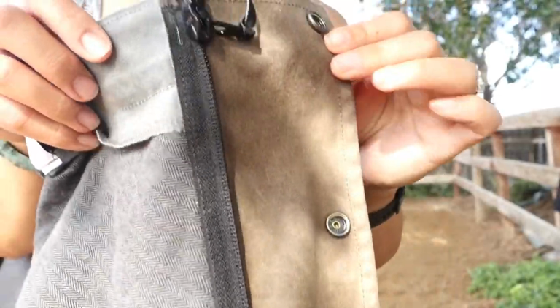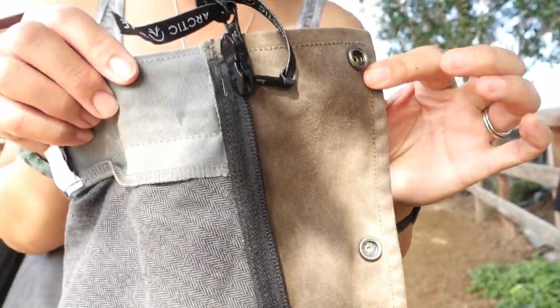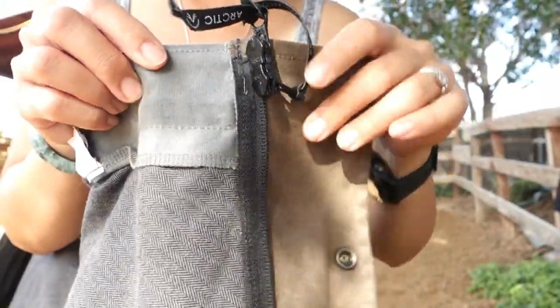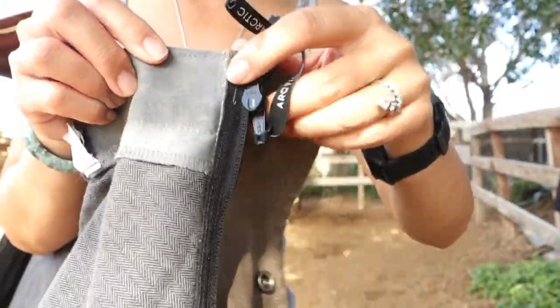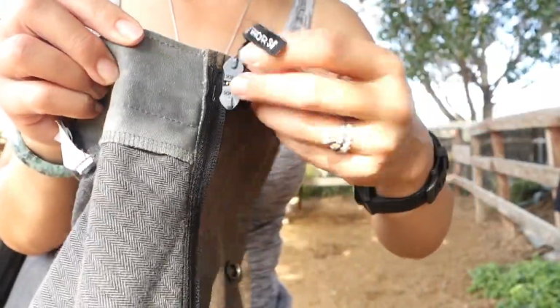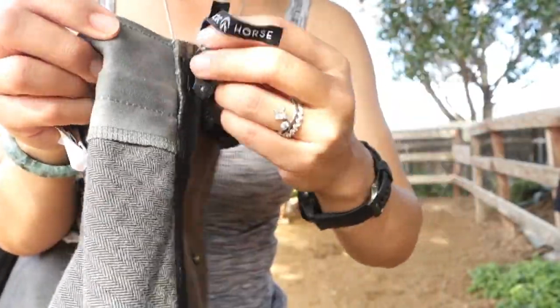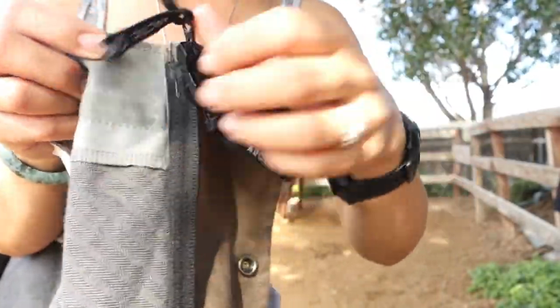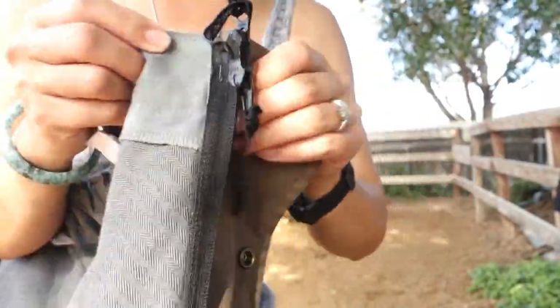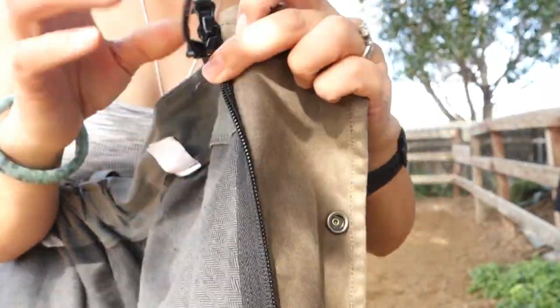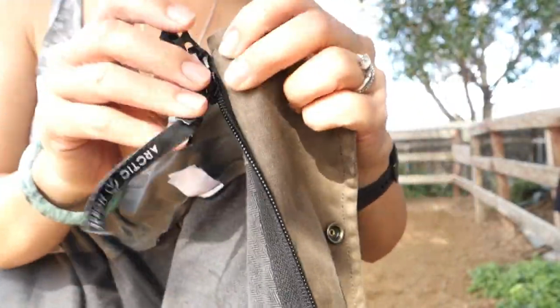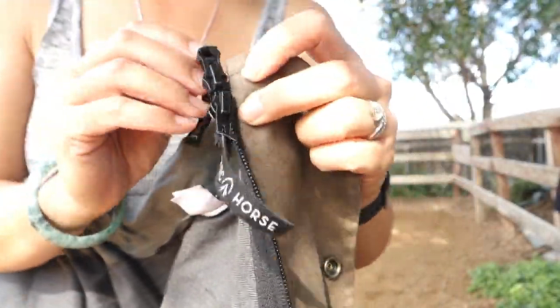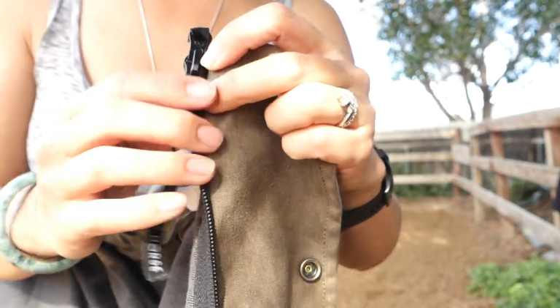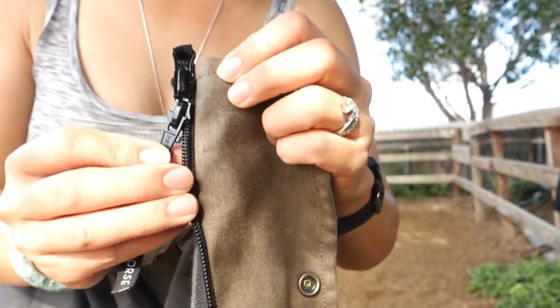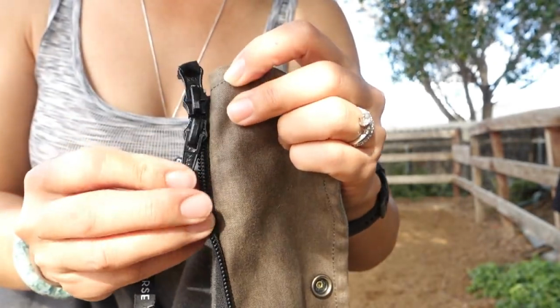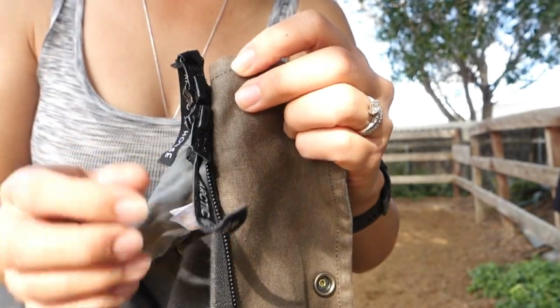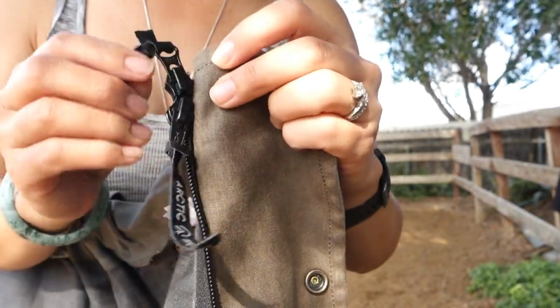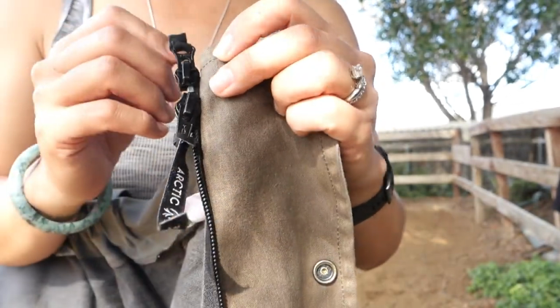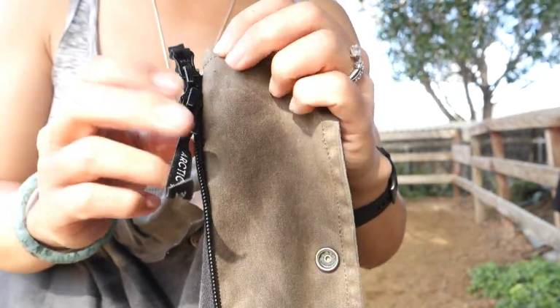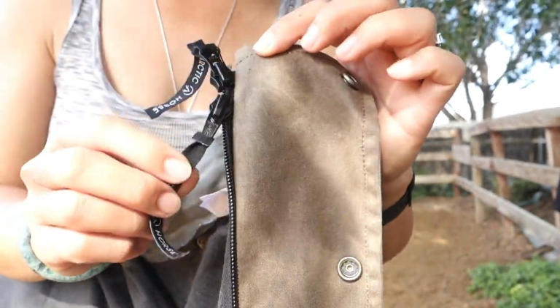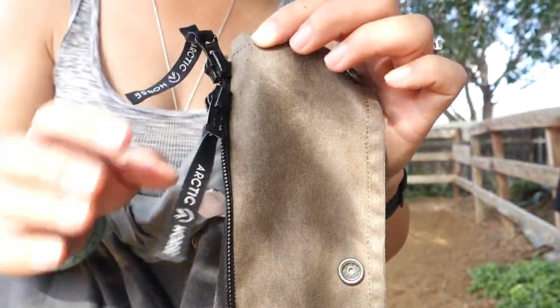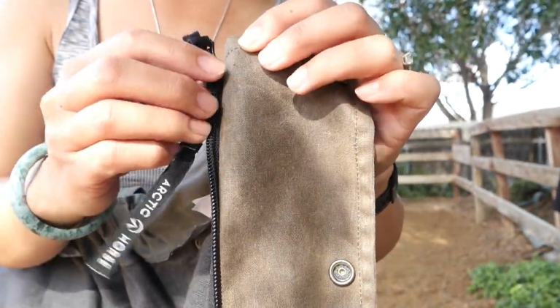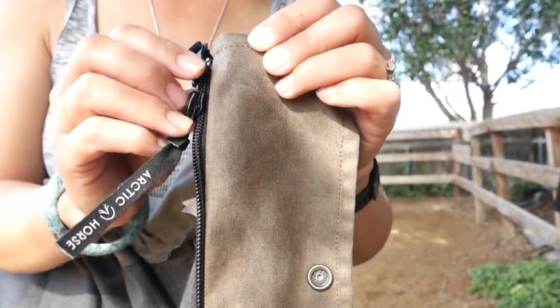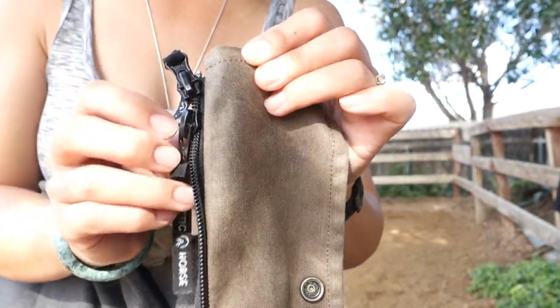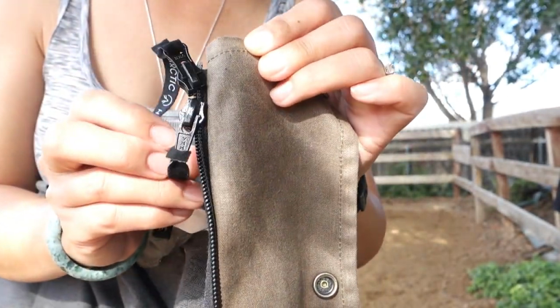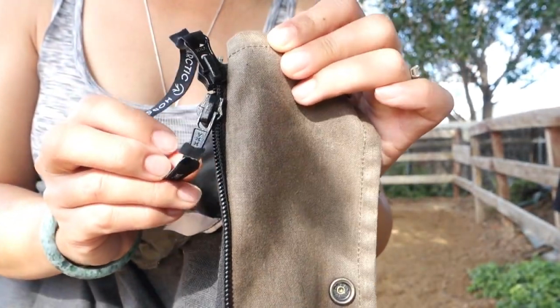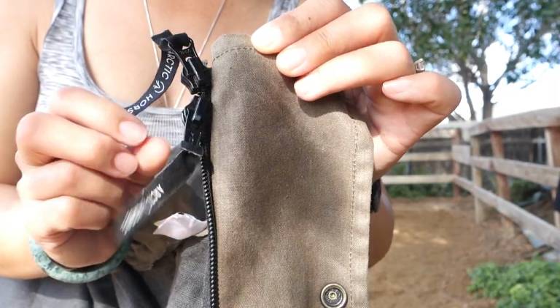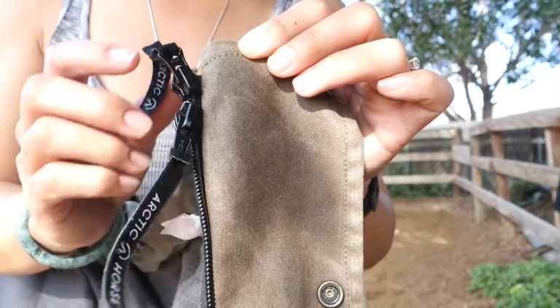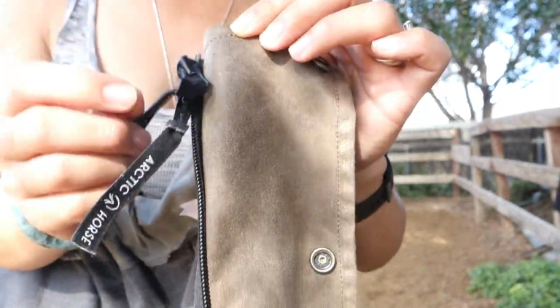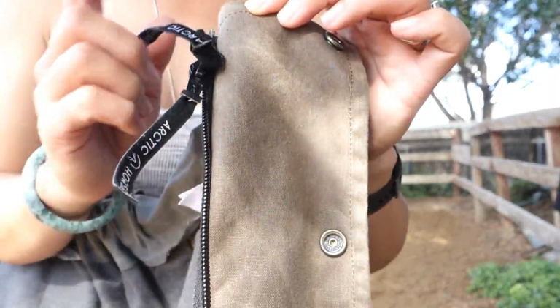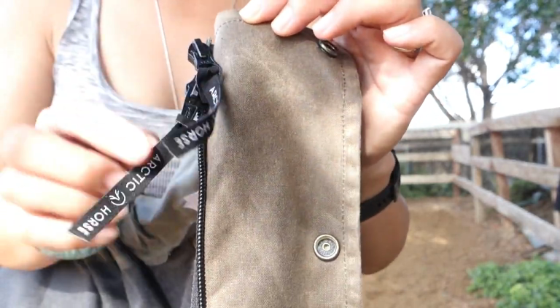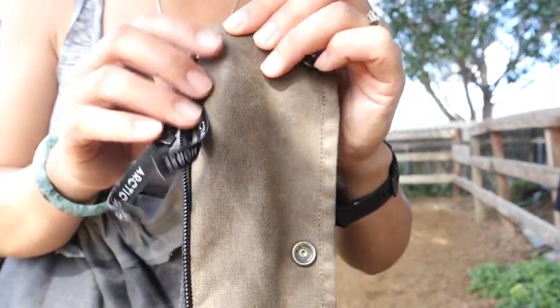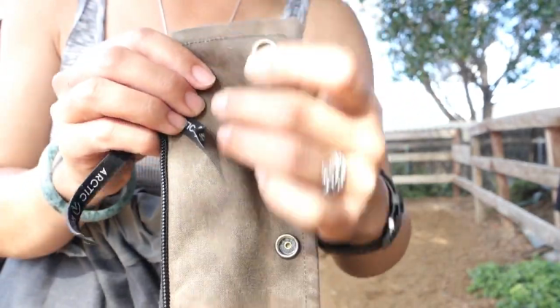The workmanship, as always, is amazing — the craftsmanship, the sewing, it's all amazing. They use excellent hardware. There's nothing cheap about this; this is really high quality.